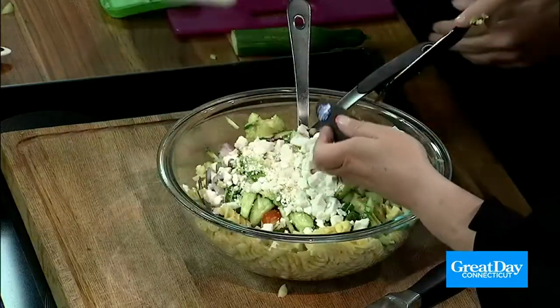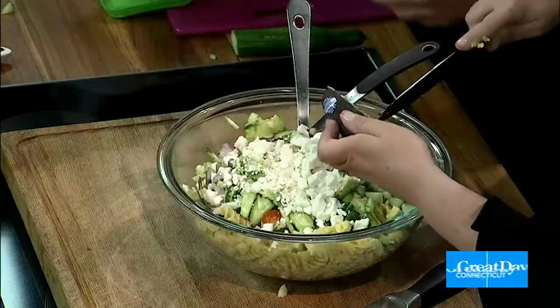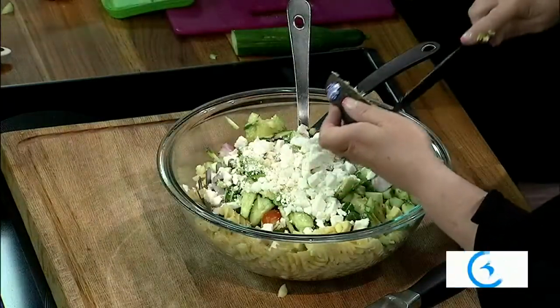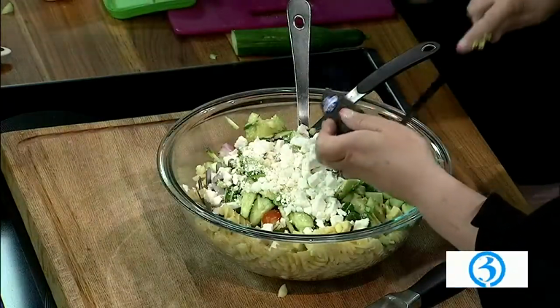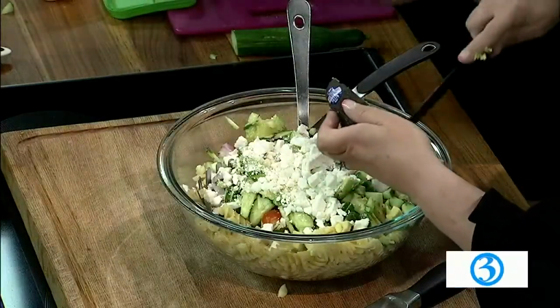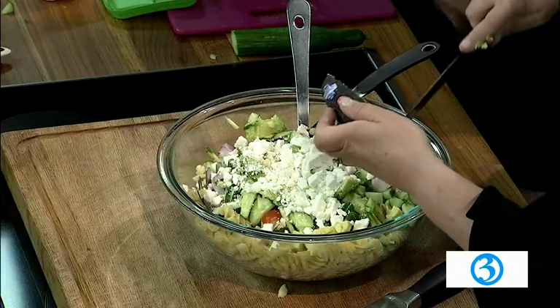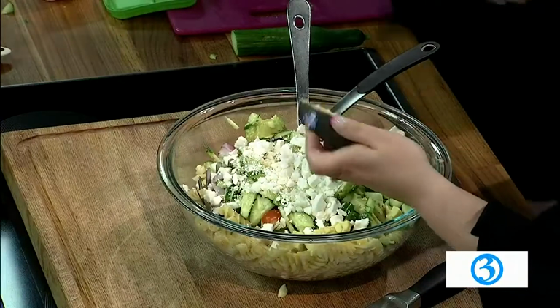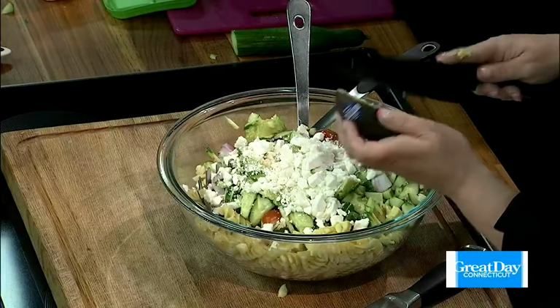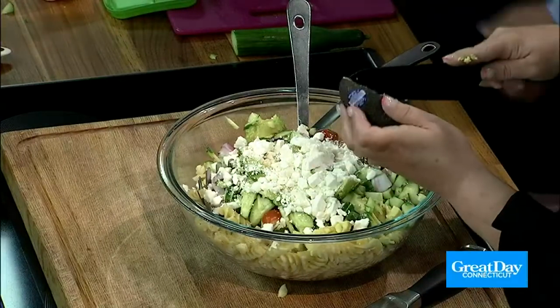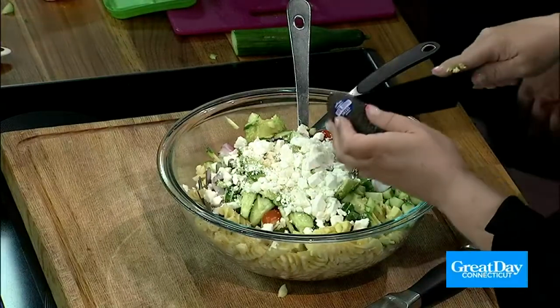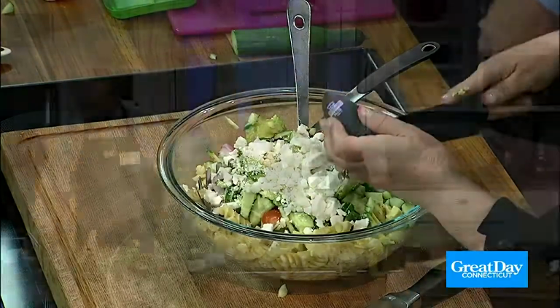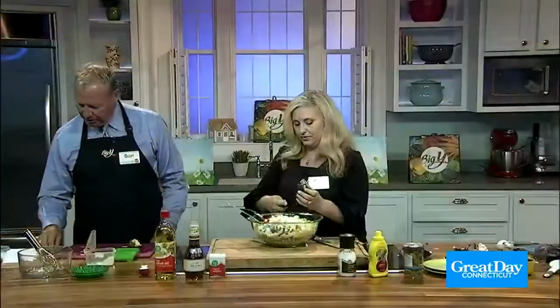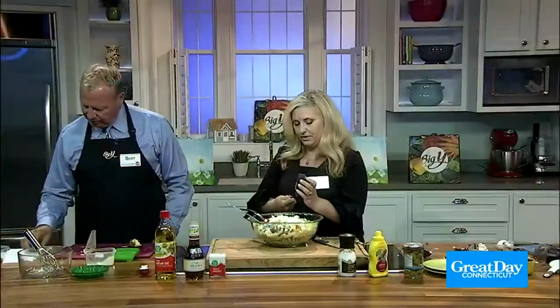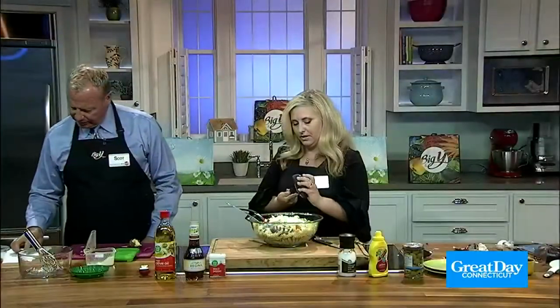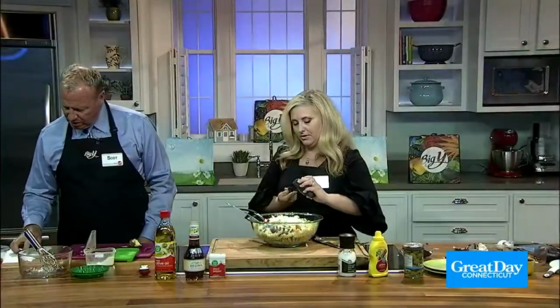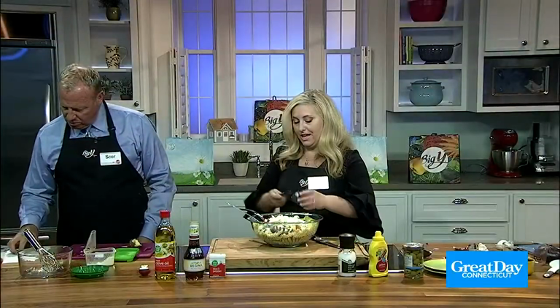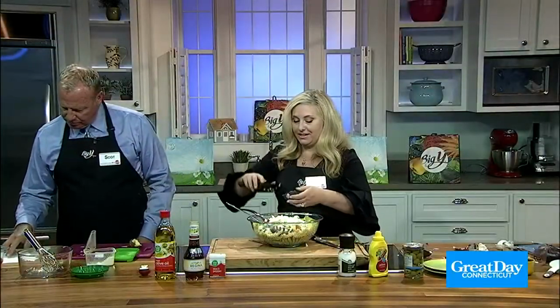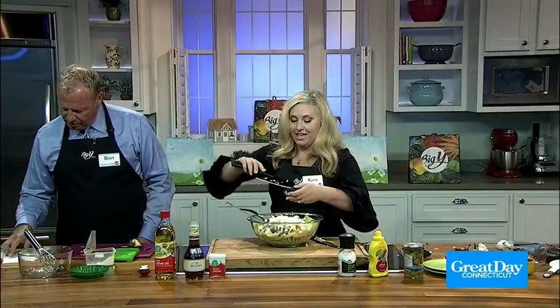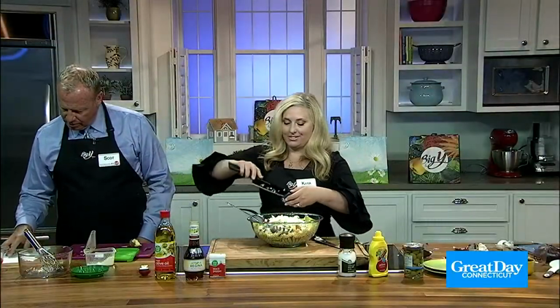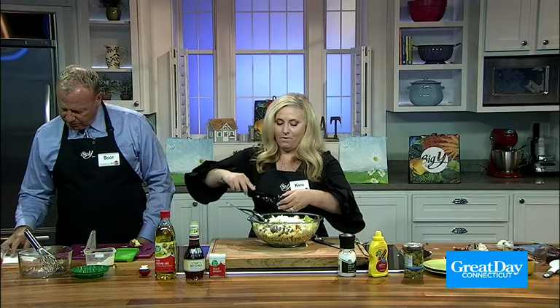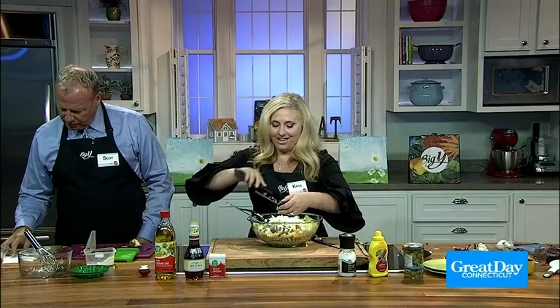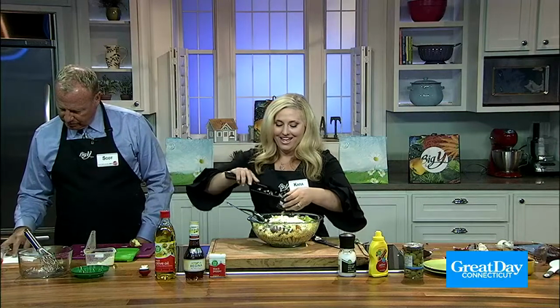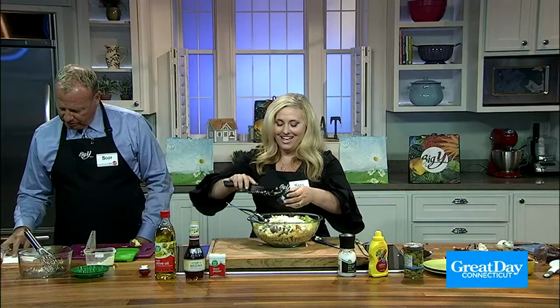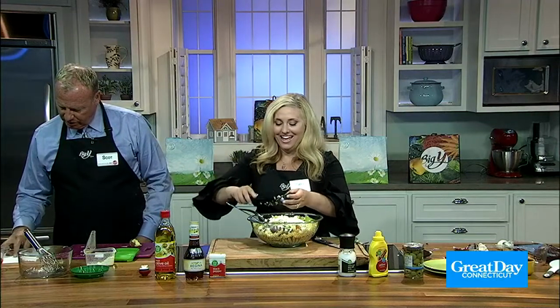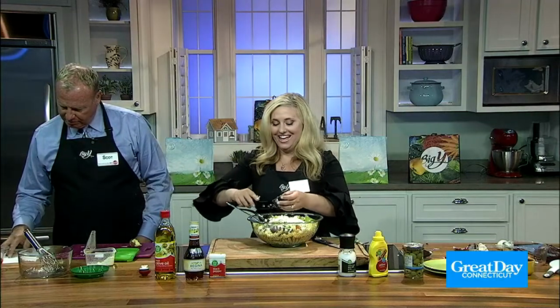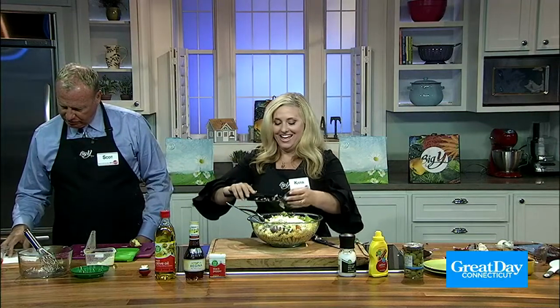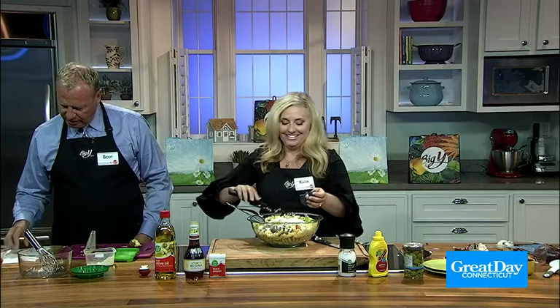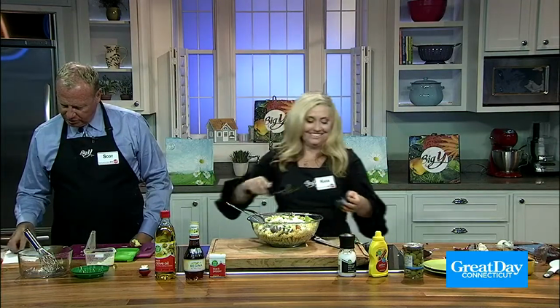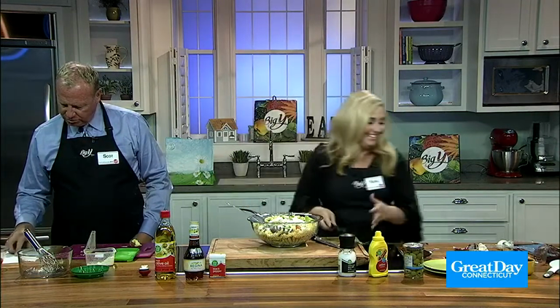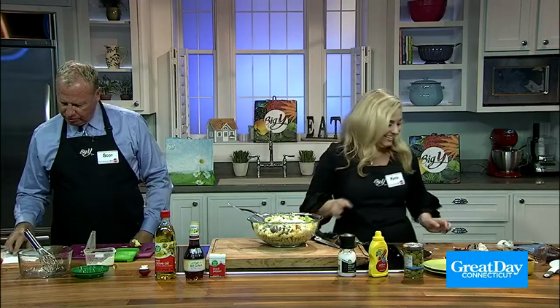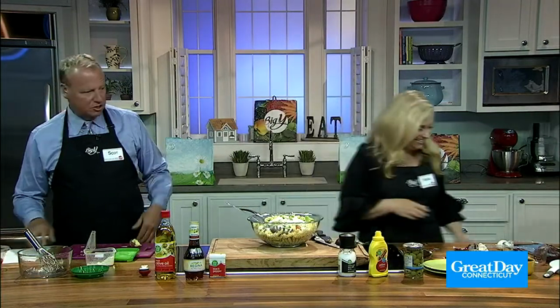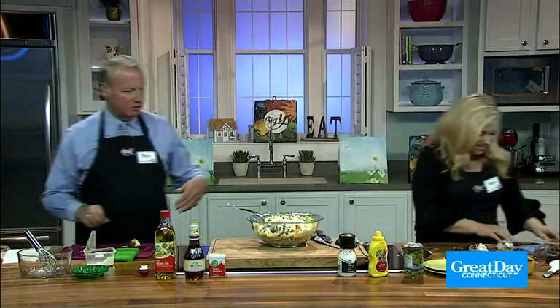We have olives still to come, right? We've also got to make the dressing. One clove garlic, minced. We've got one teaspoon of Food Club Dijon mustard.